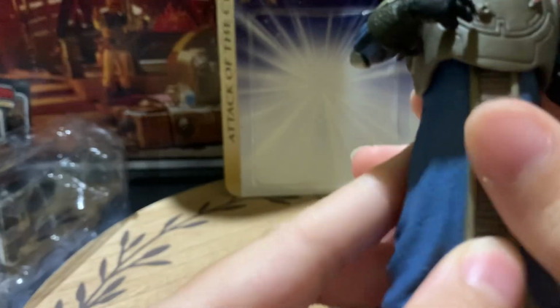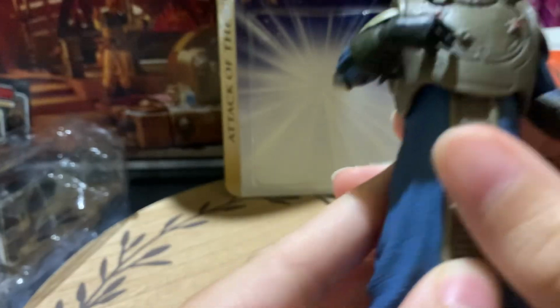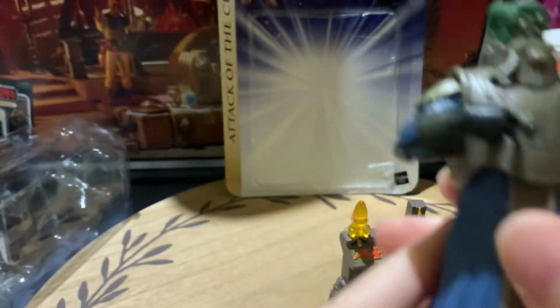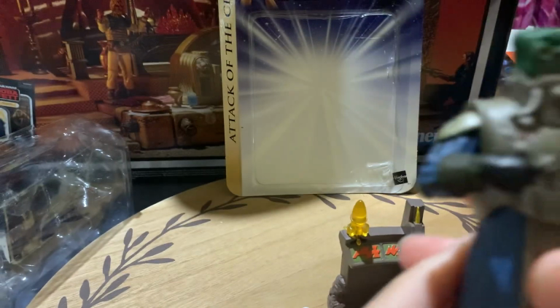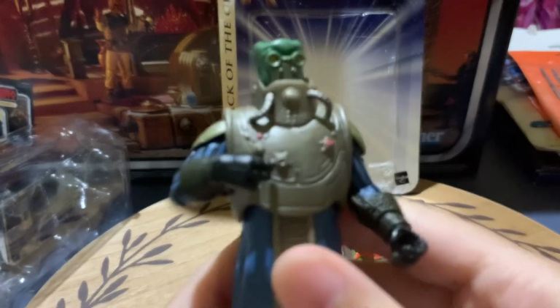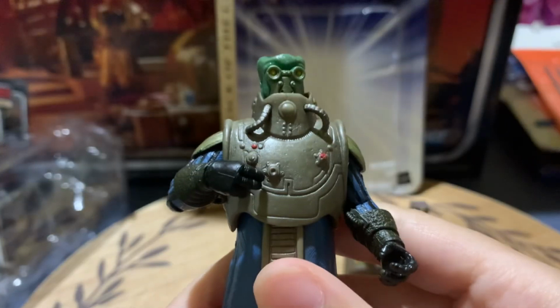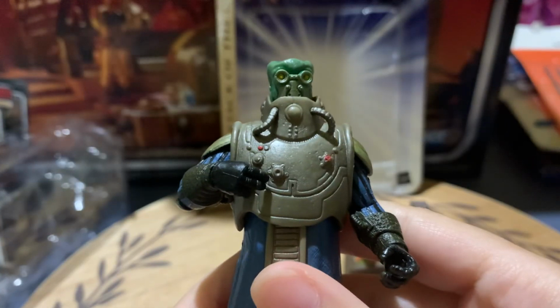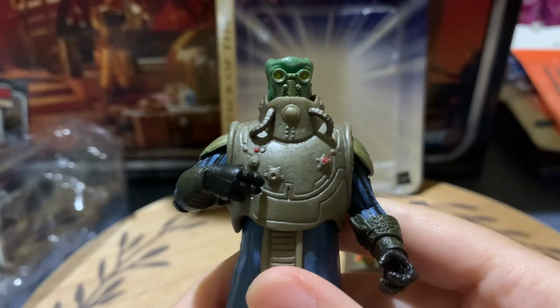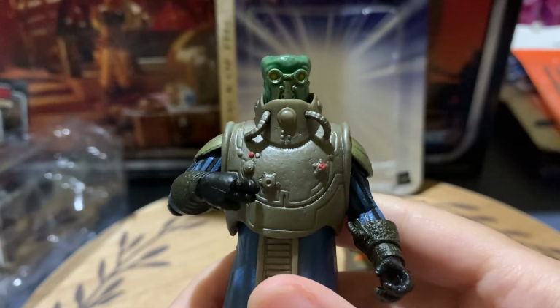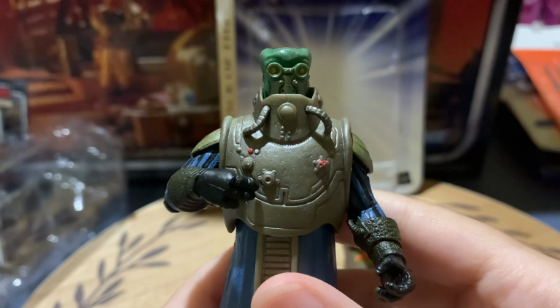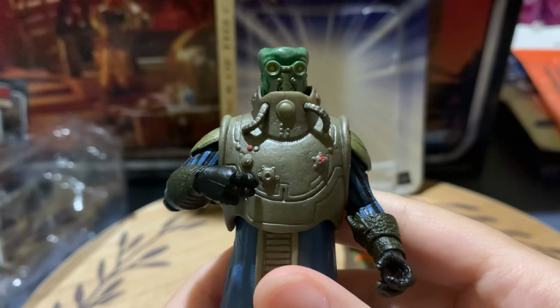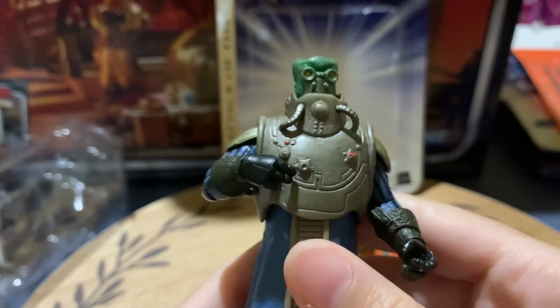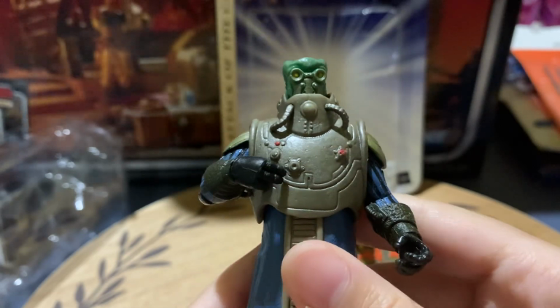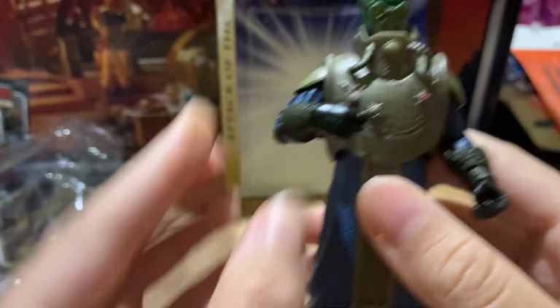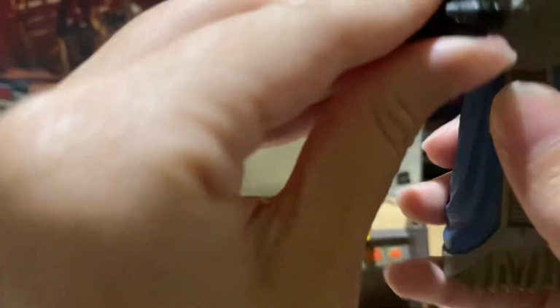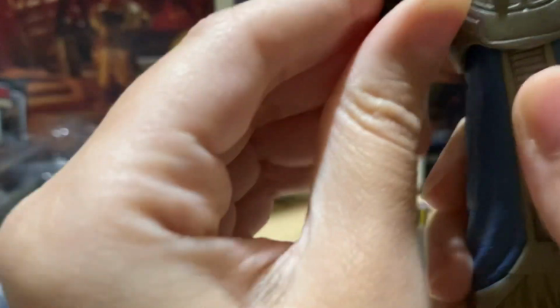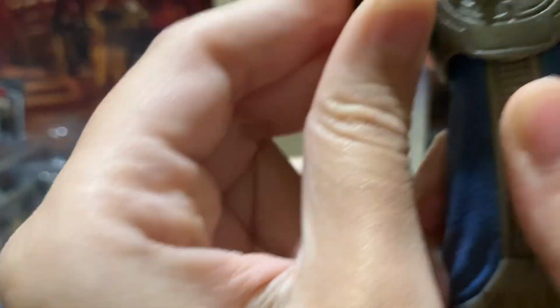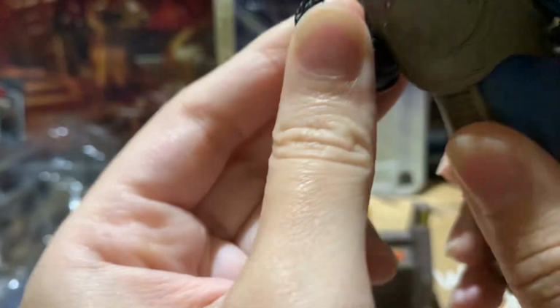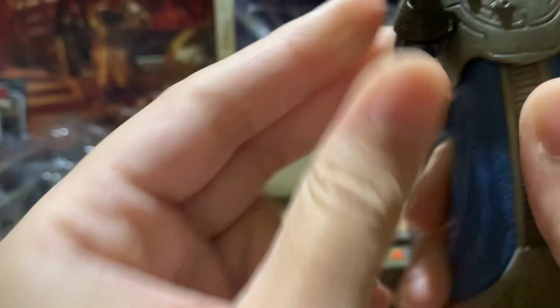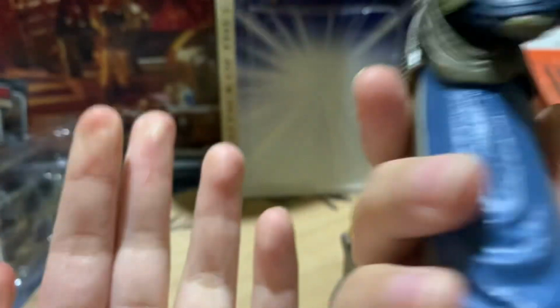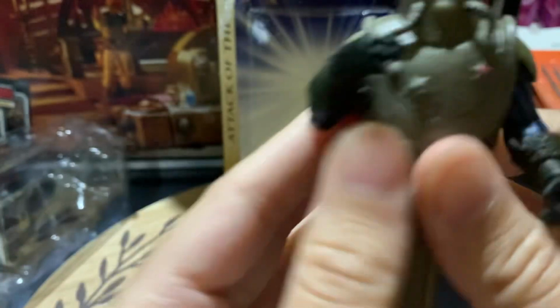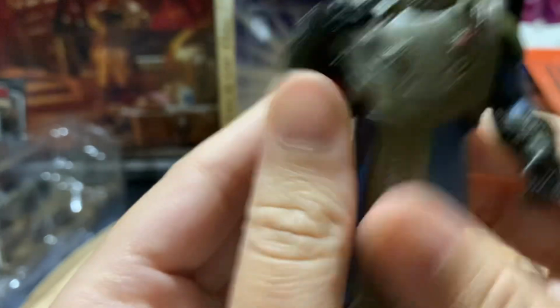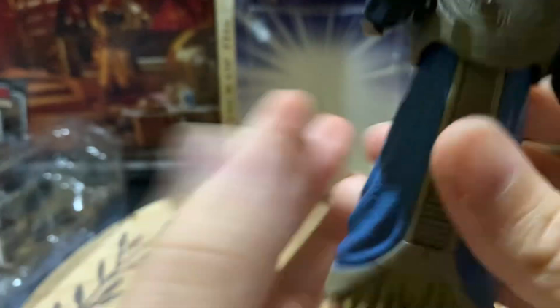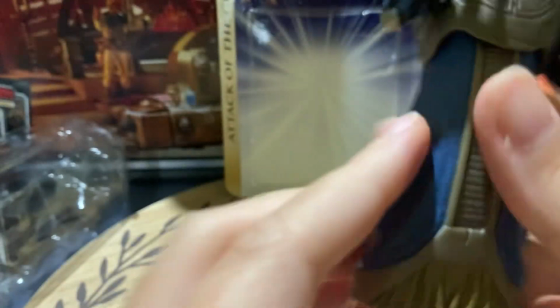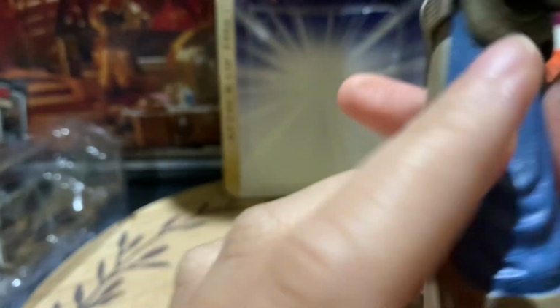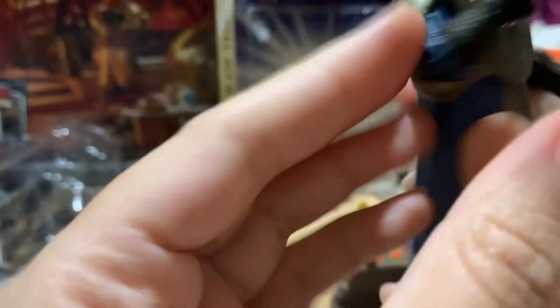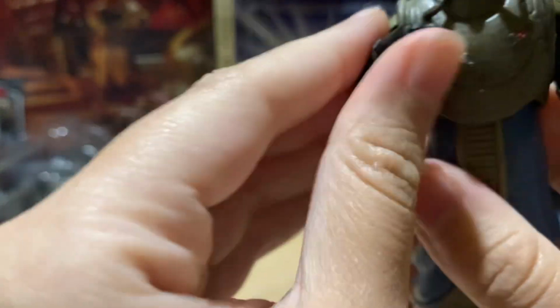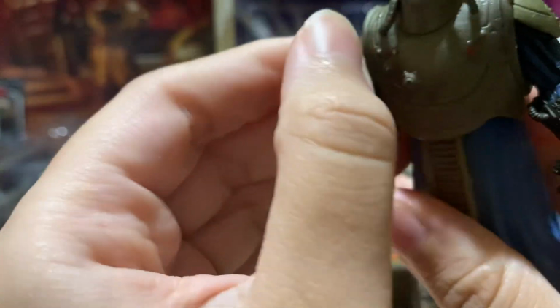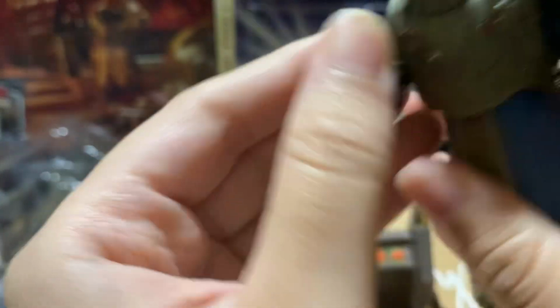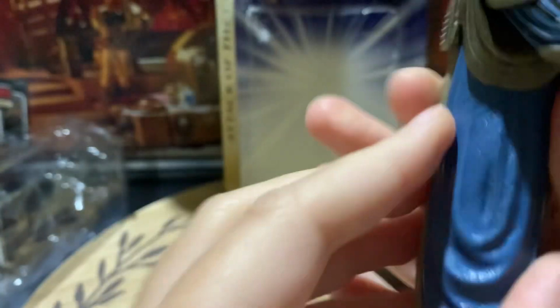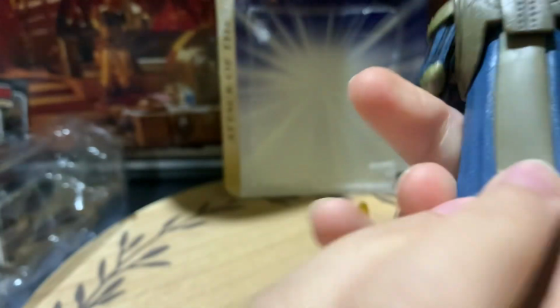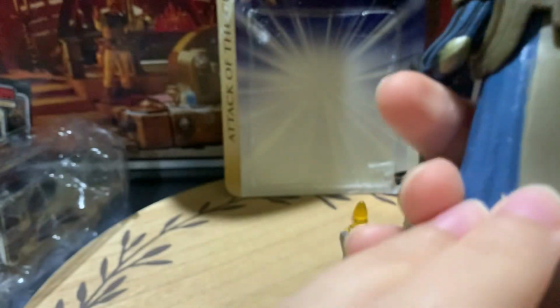He has a really good figure though — very good likeness to the character. He's very cool. If you're a Clone Wars fan, this will also be a cool figure to pick up, because he's in the Clone Wars of course.